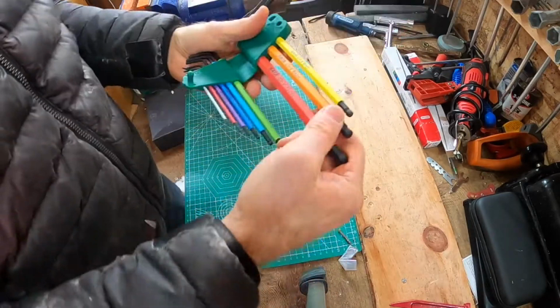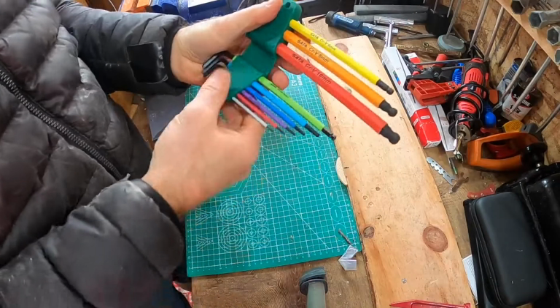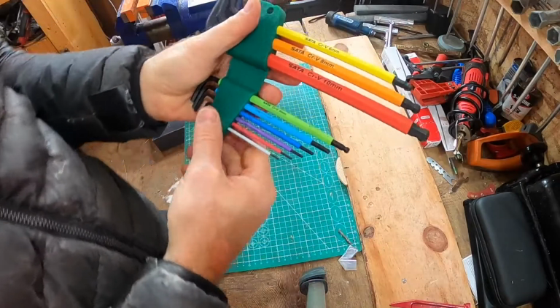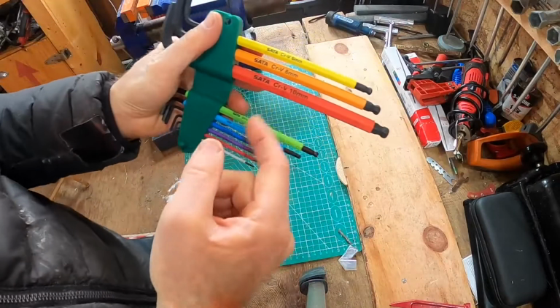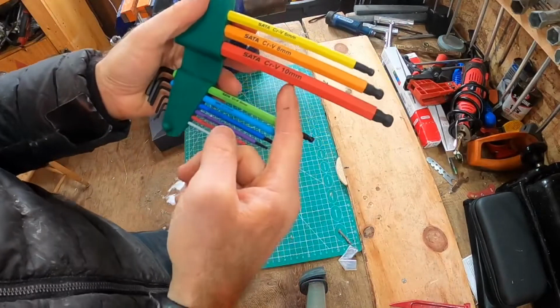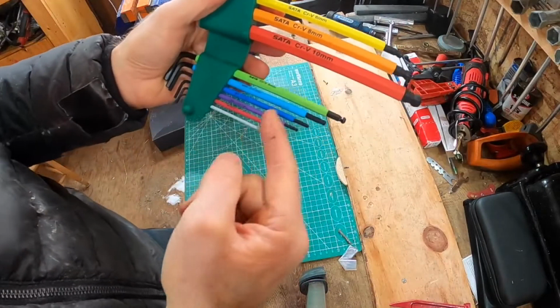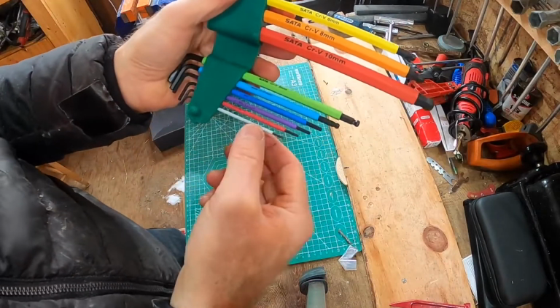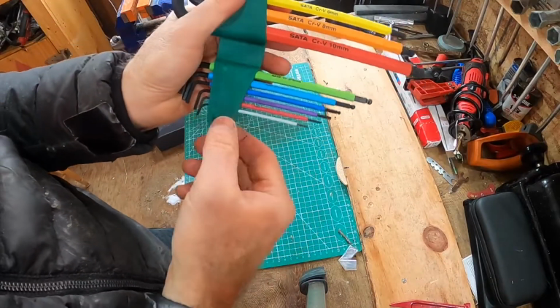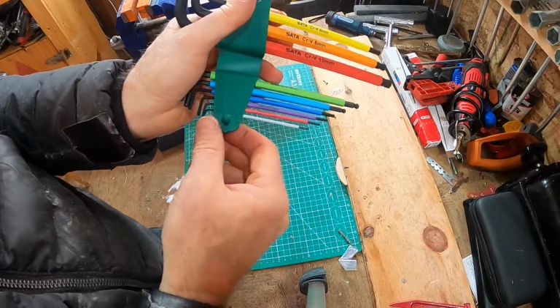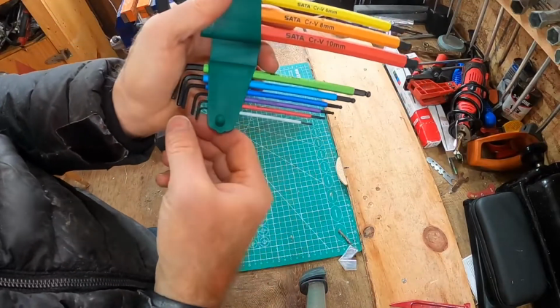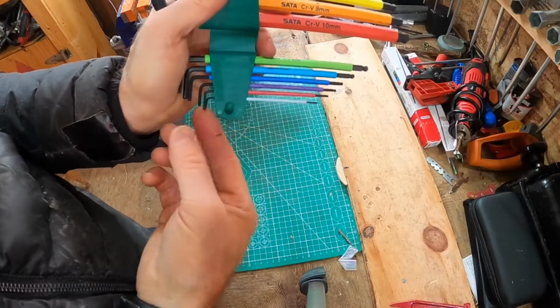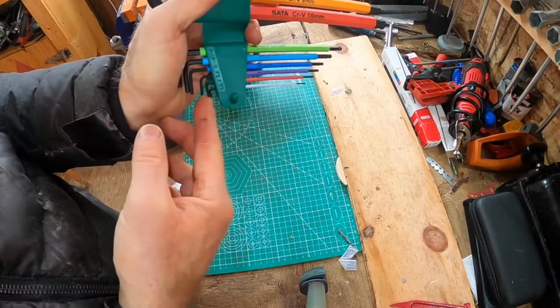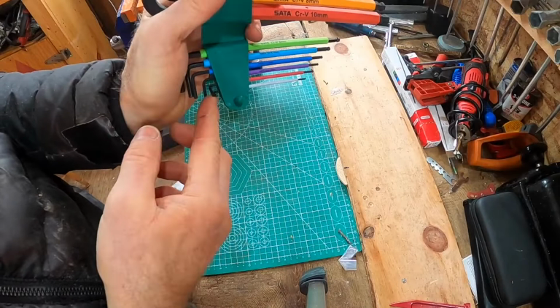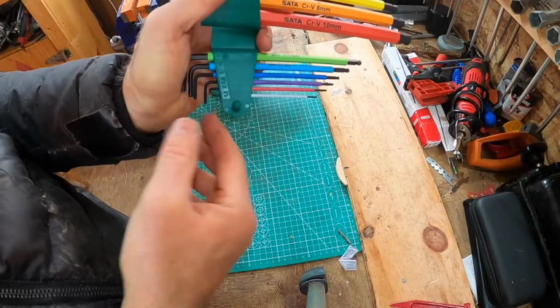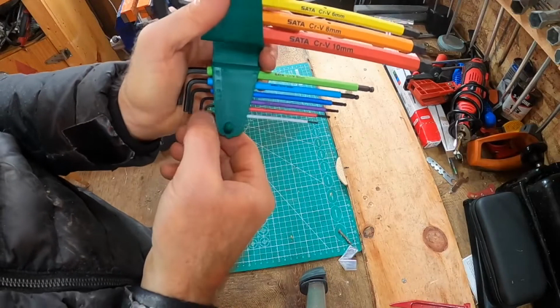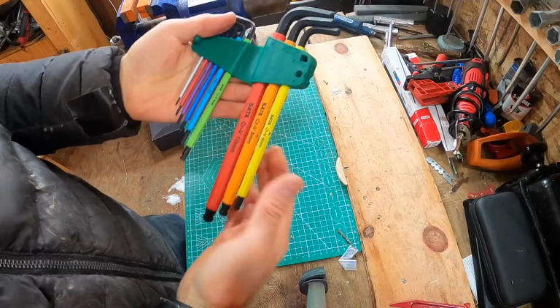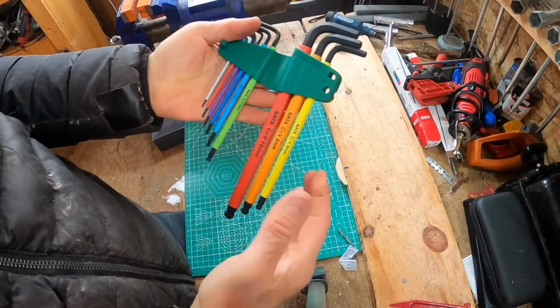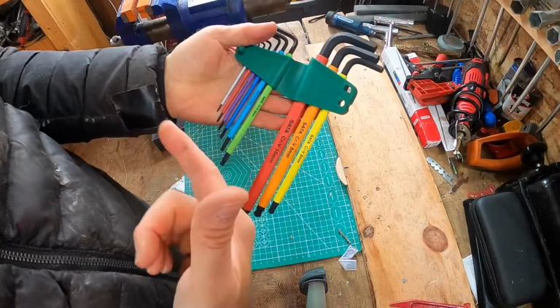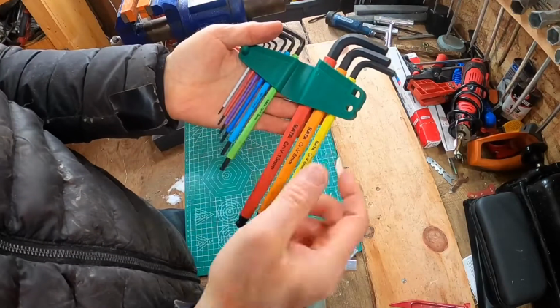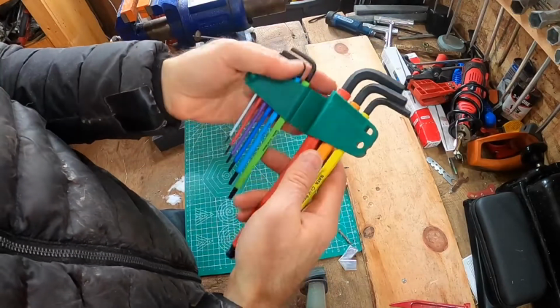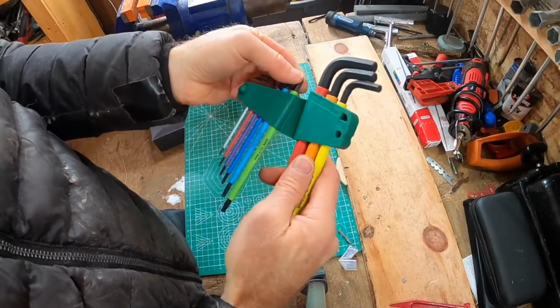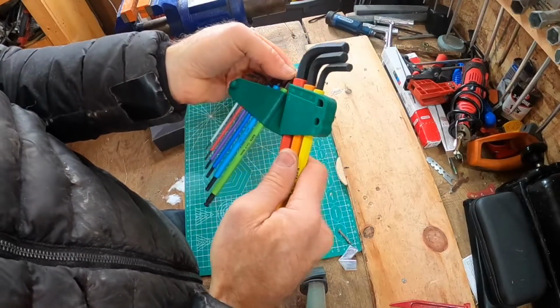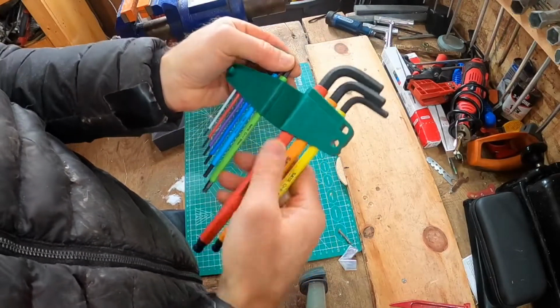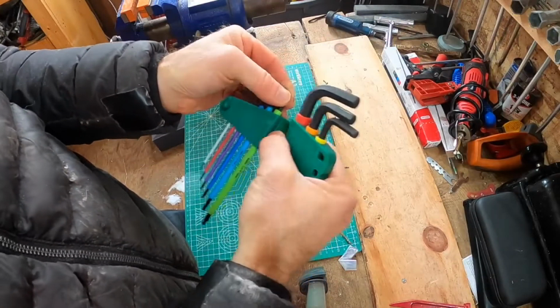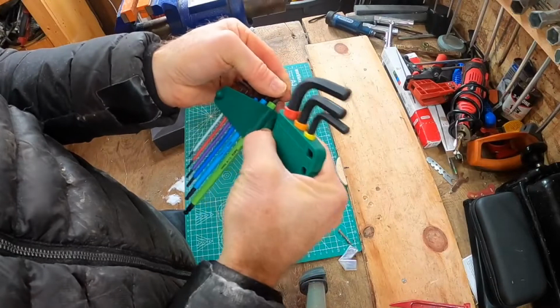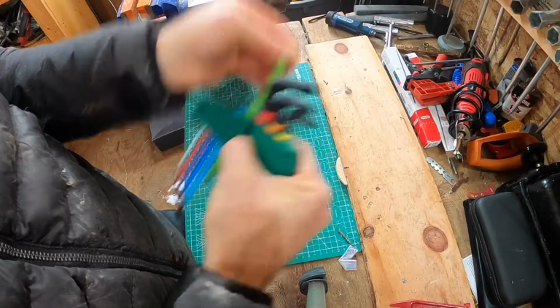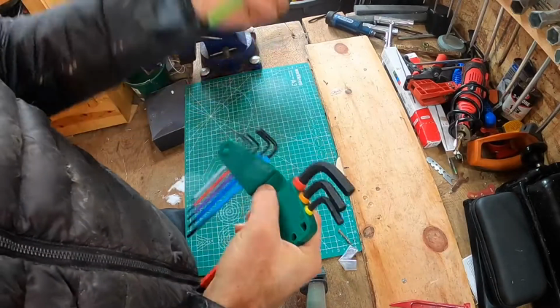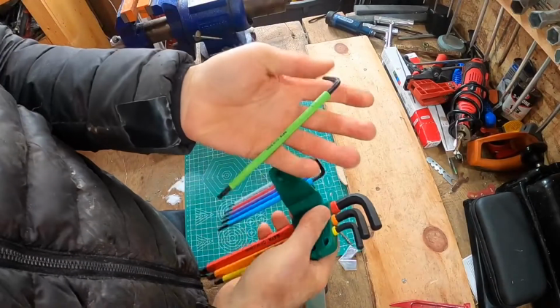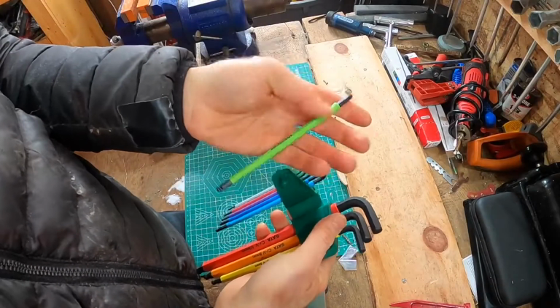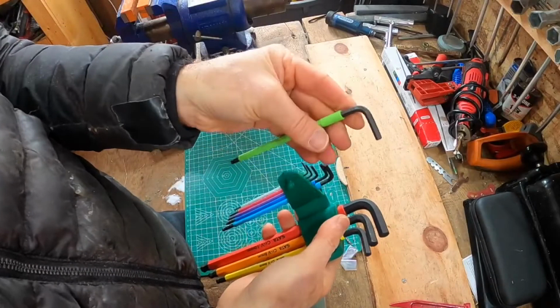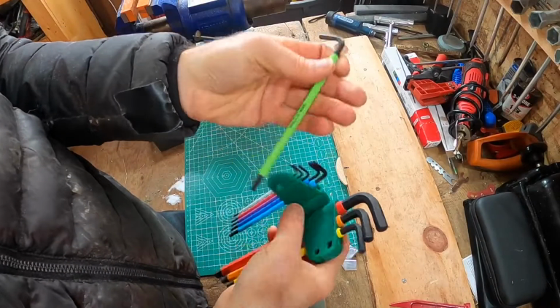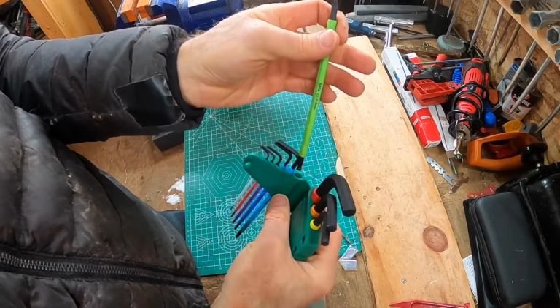As for sizes, you've got 10 down to the absolute smallest, 1.5. And if you couldn't tell from the picture, these are long wrenches. Even the smaller ones have a lot of length to them. They're not a stubby set by any means.